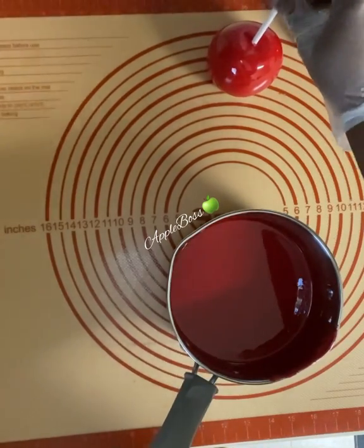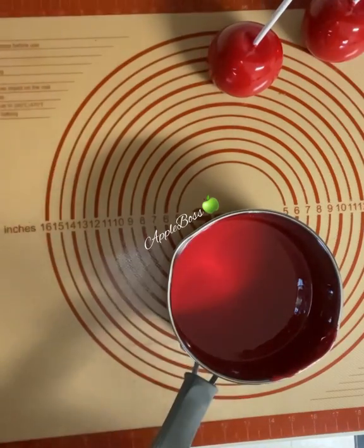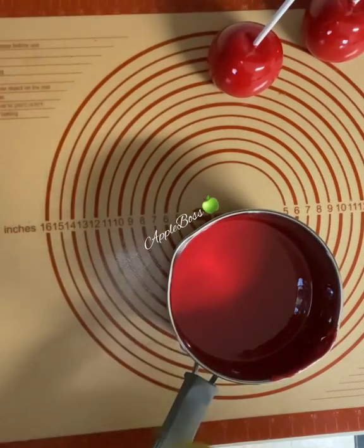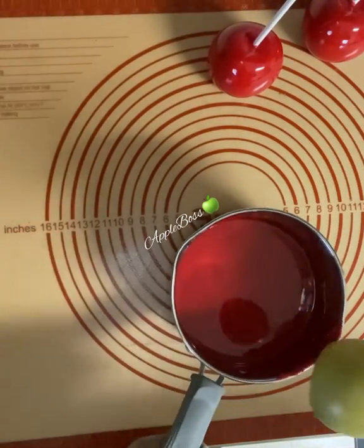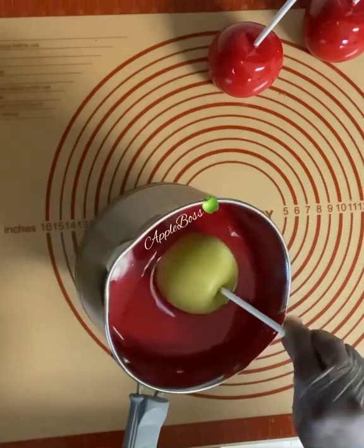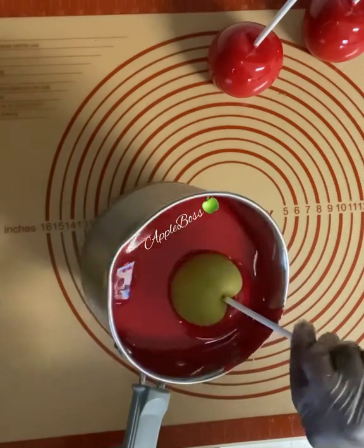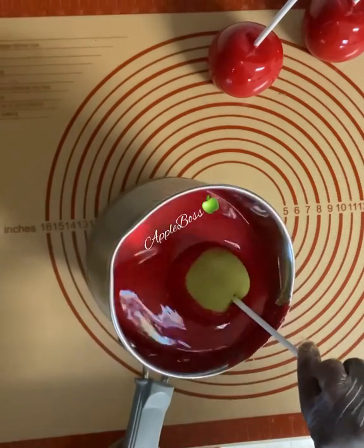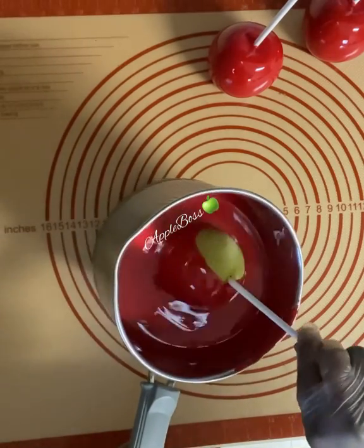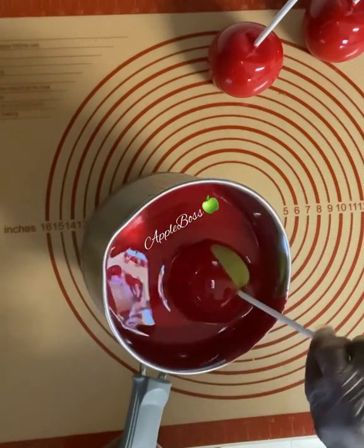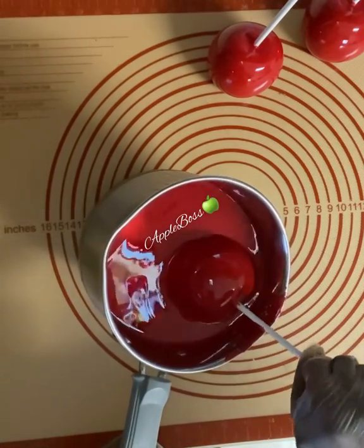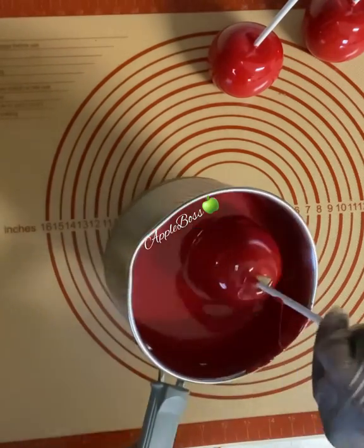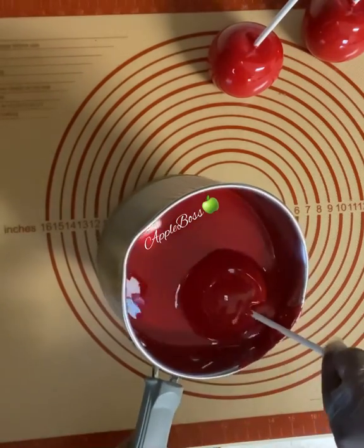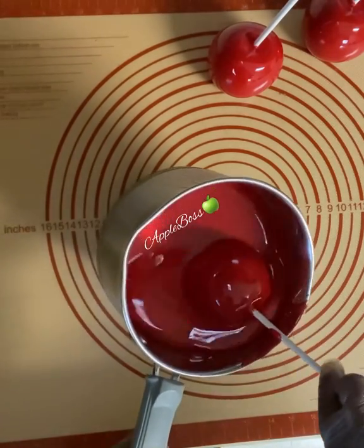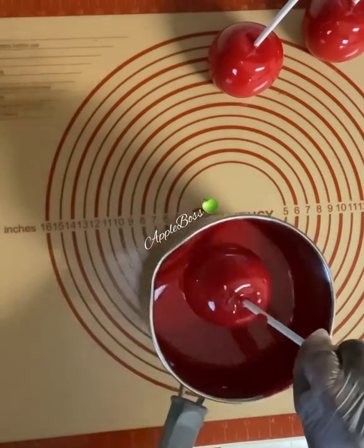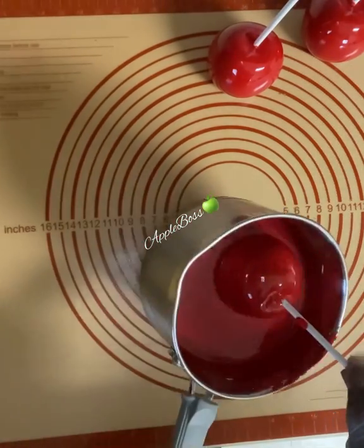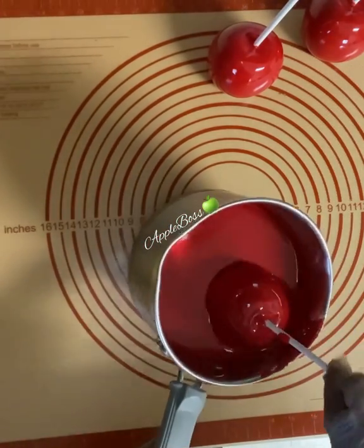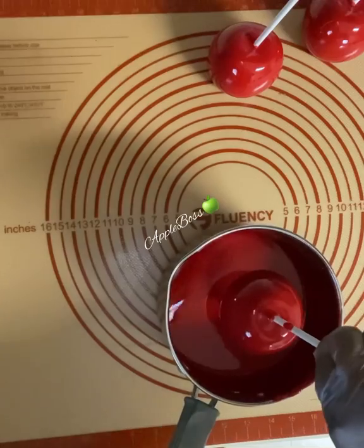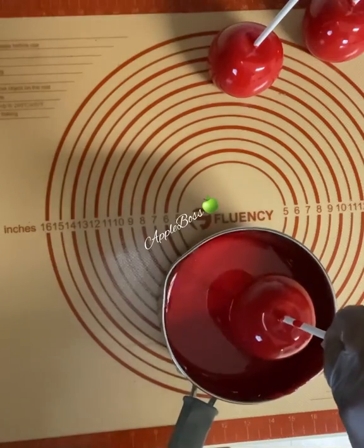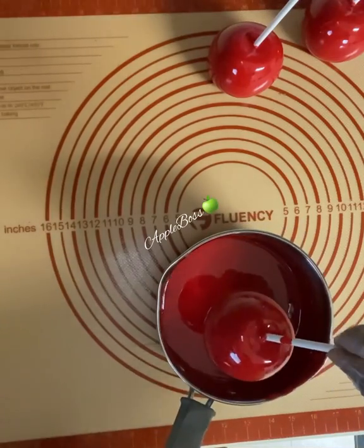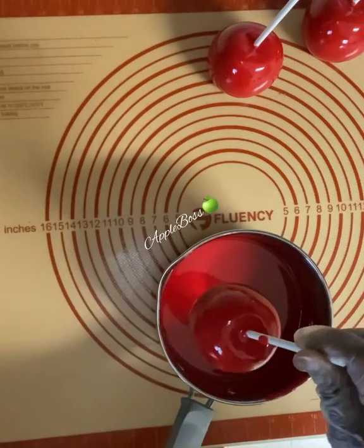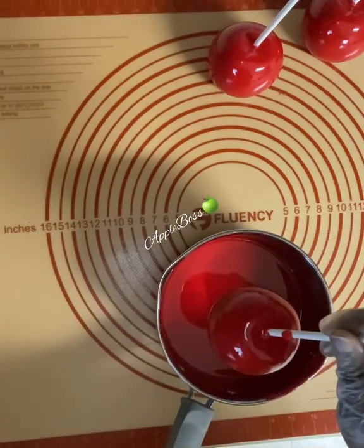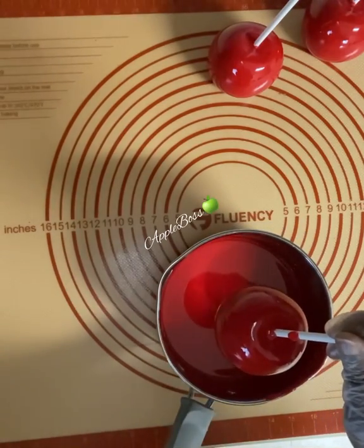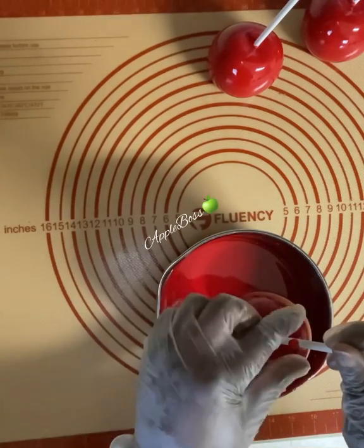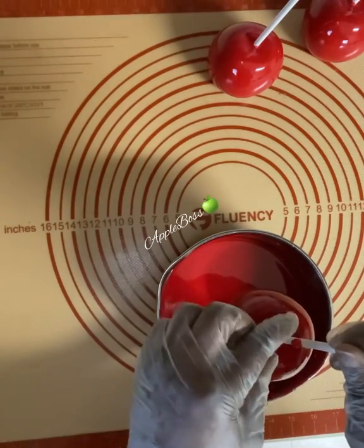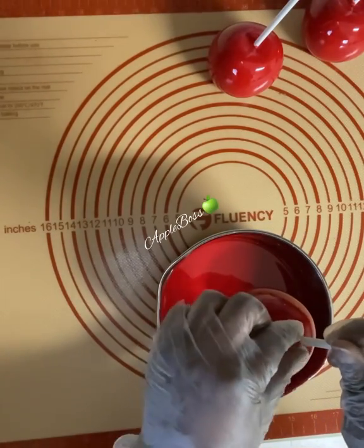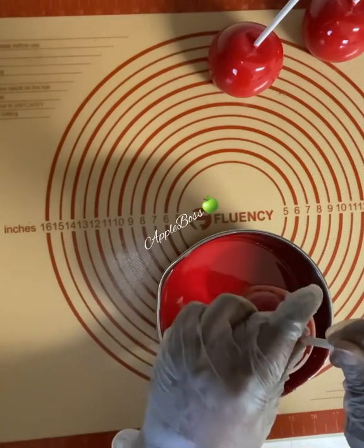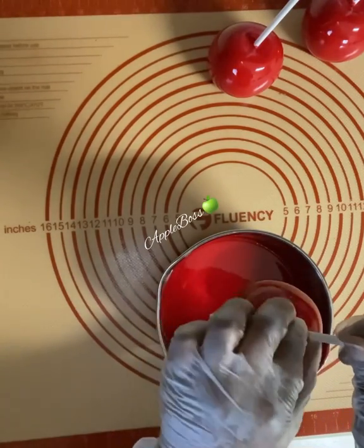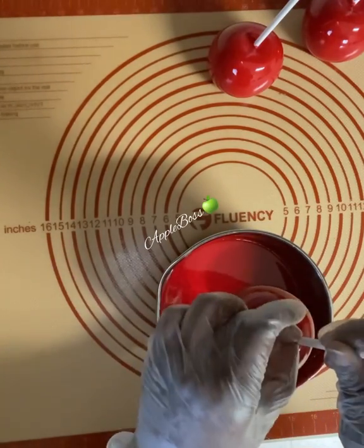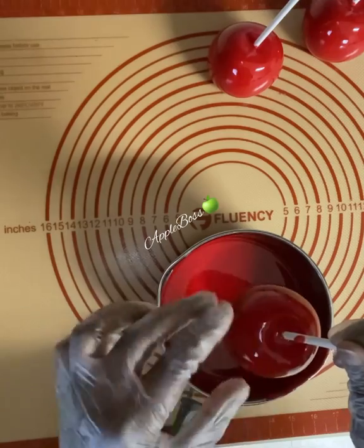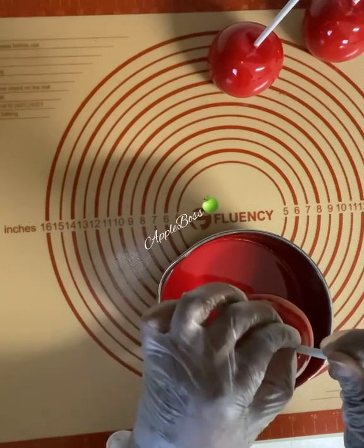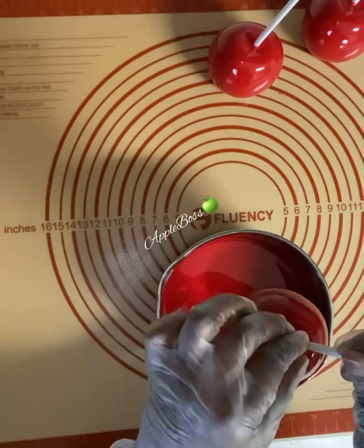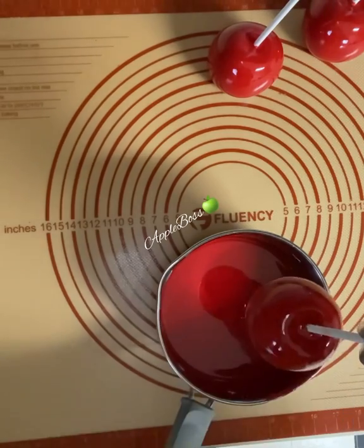After prepping your apples, remember to always let them sit for 24 to 48 hours so they will be bubble free.